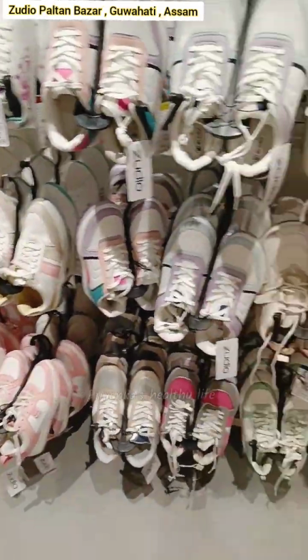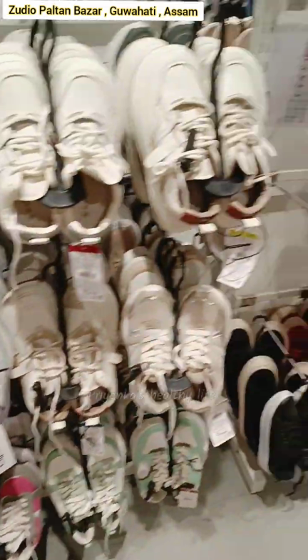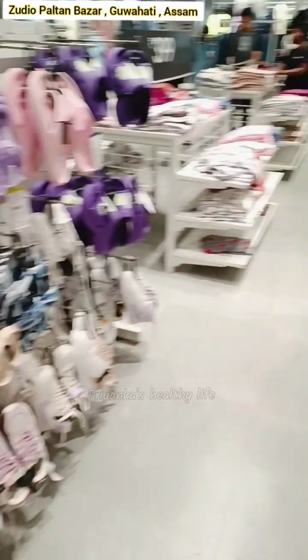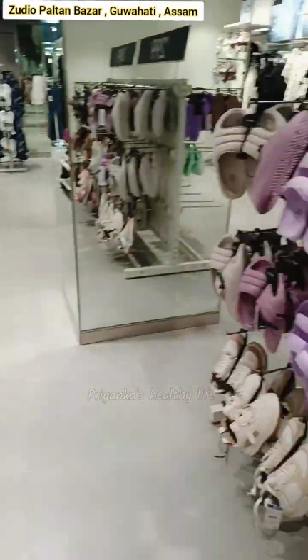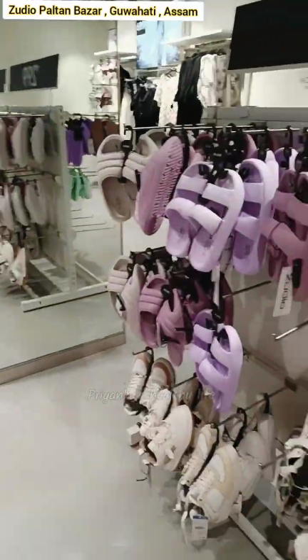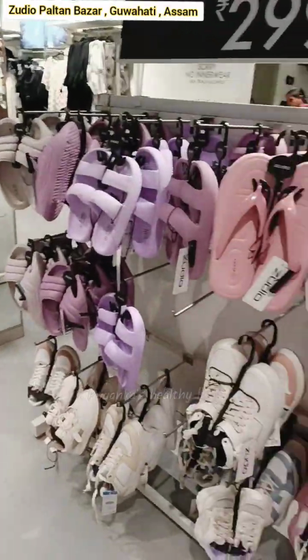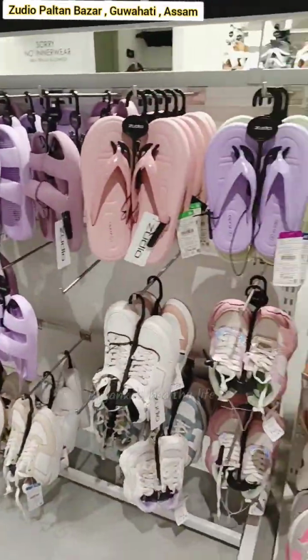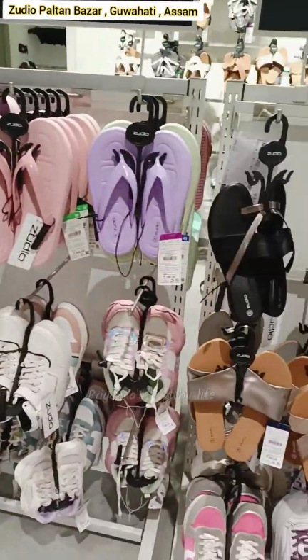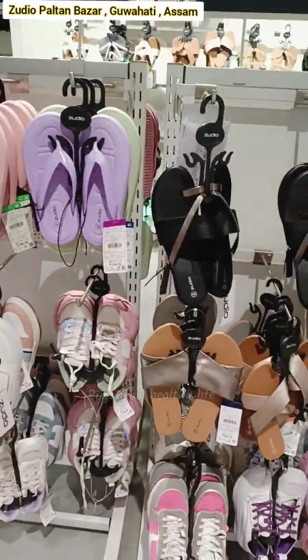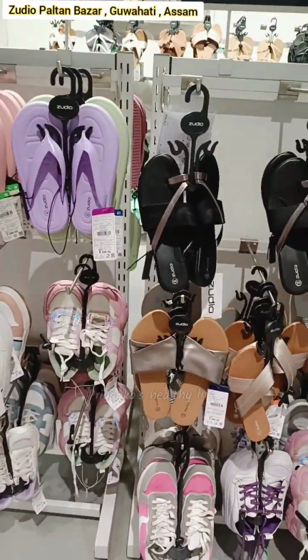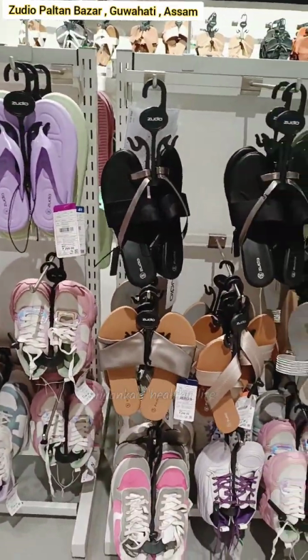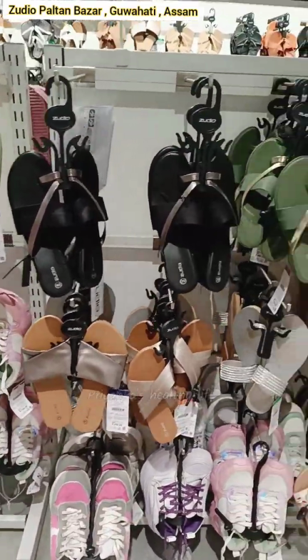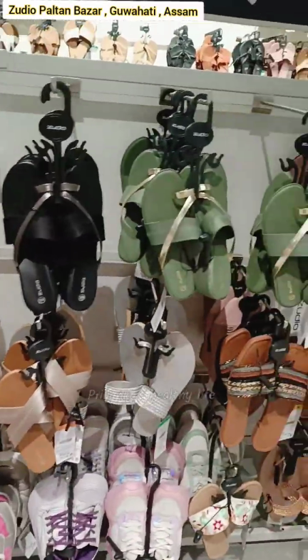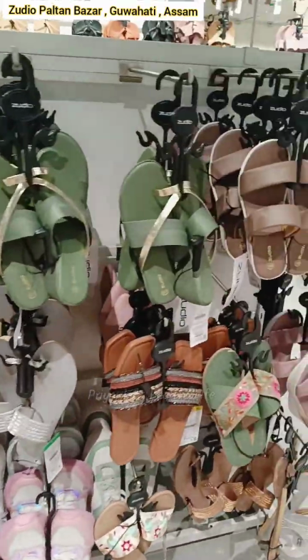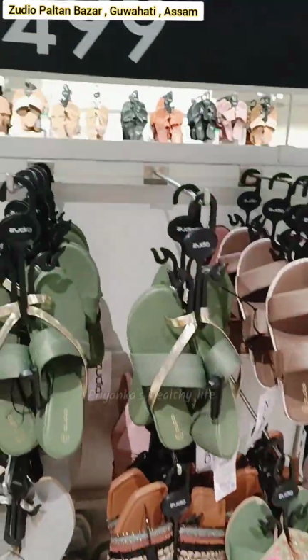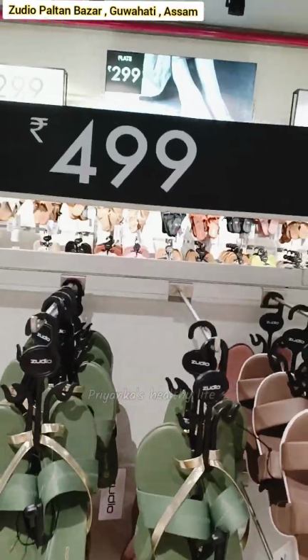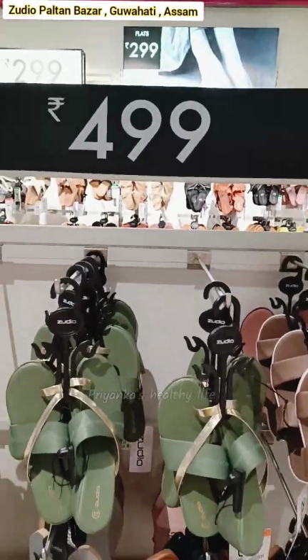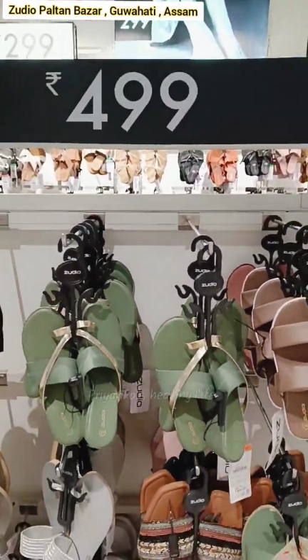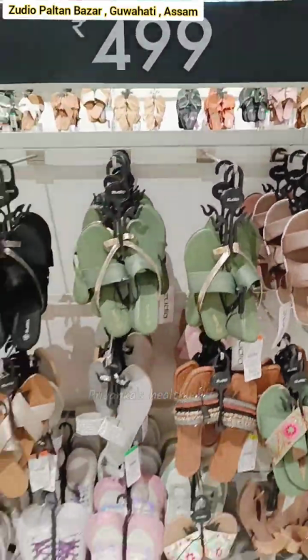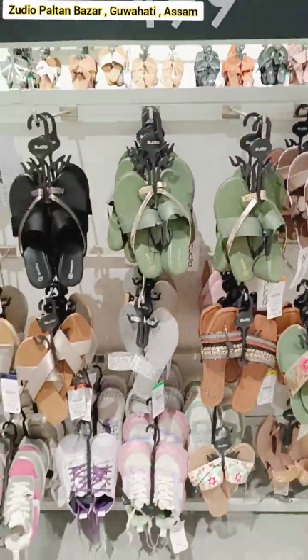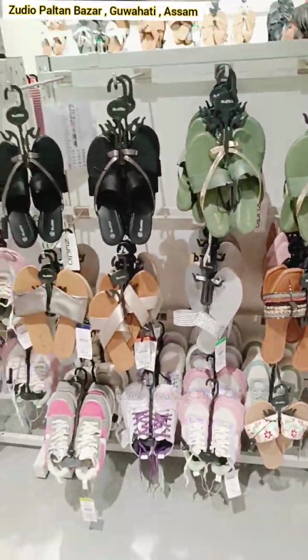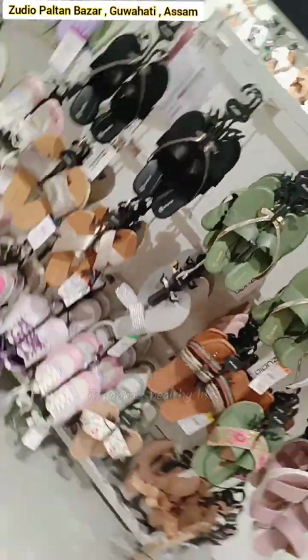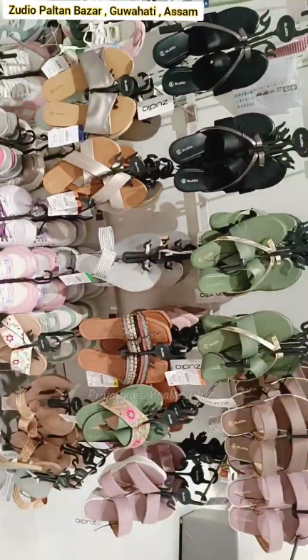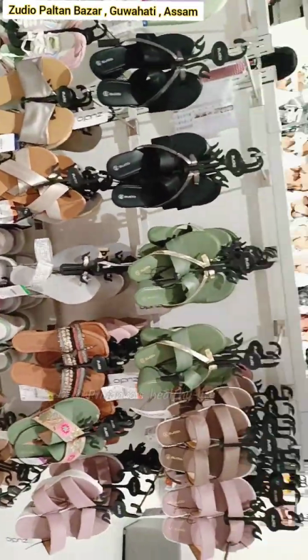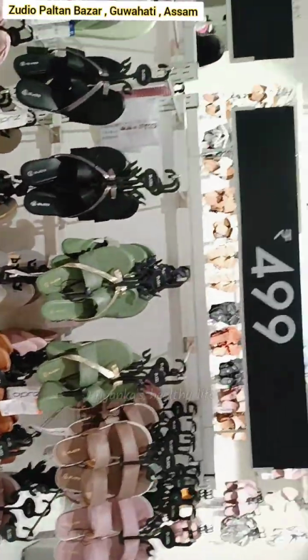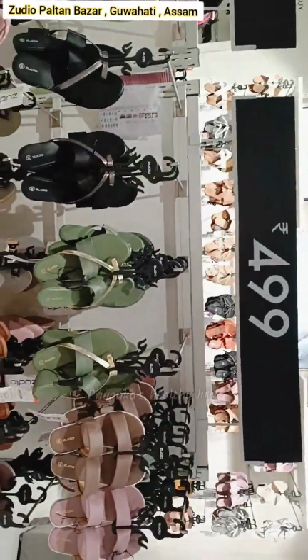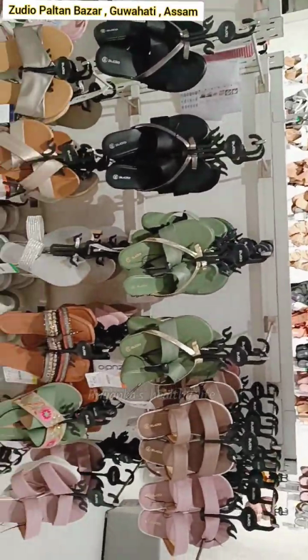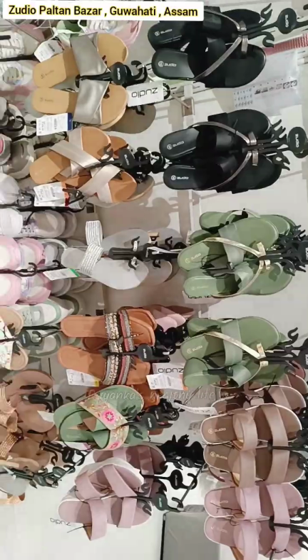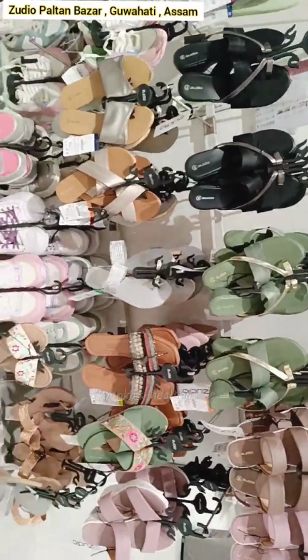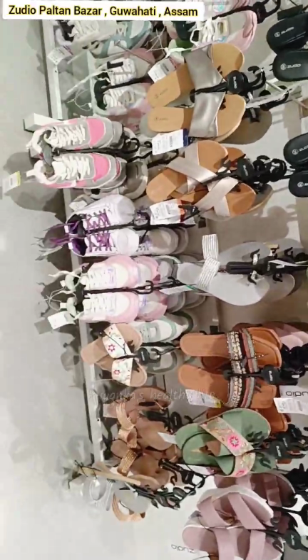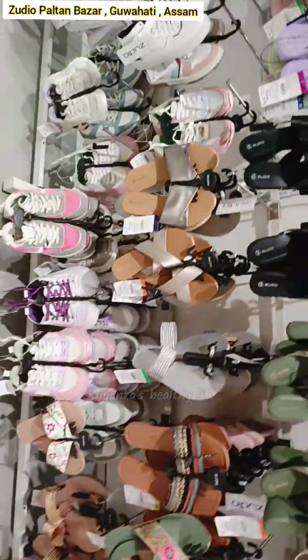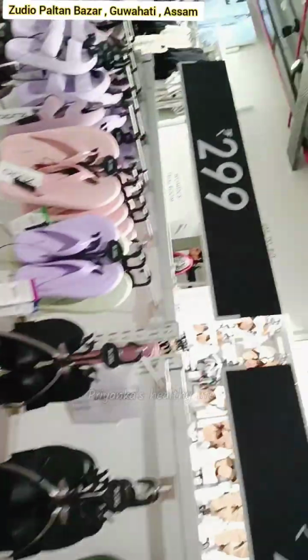The slippers are here too, not just bags. I like to see the sandals — there is a lot of quality. I really like that, and I think you will be happy too.